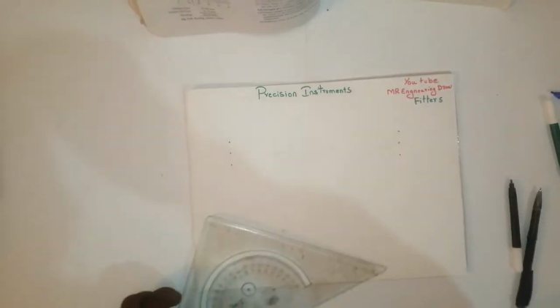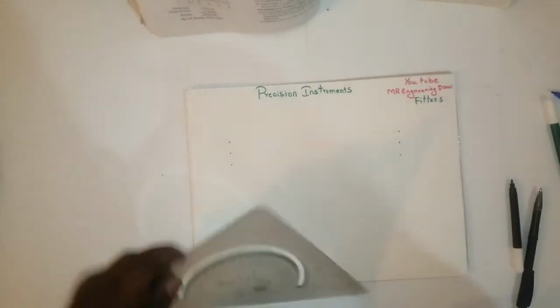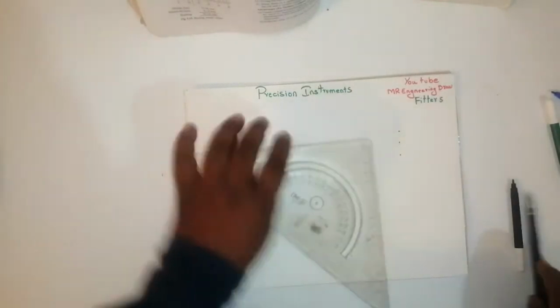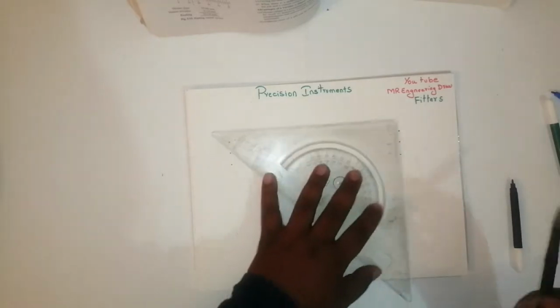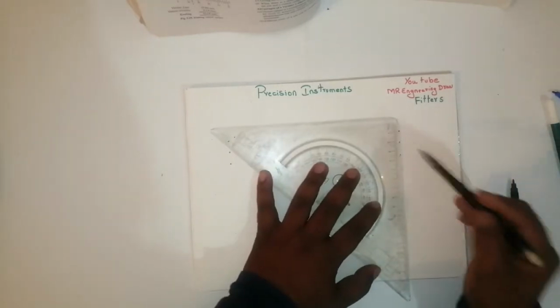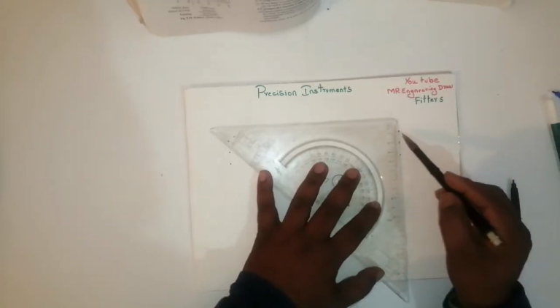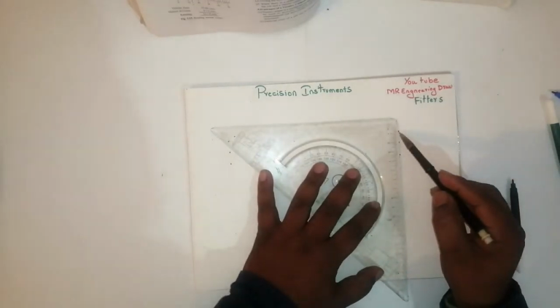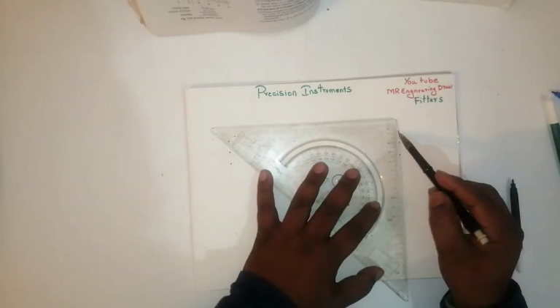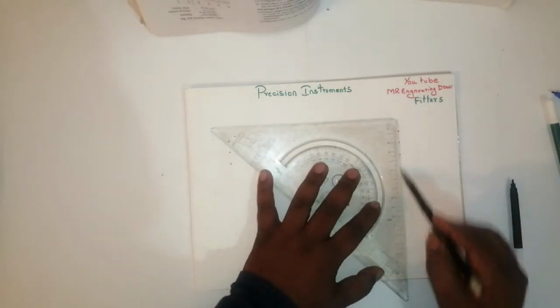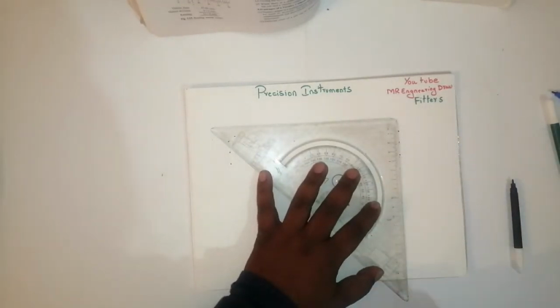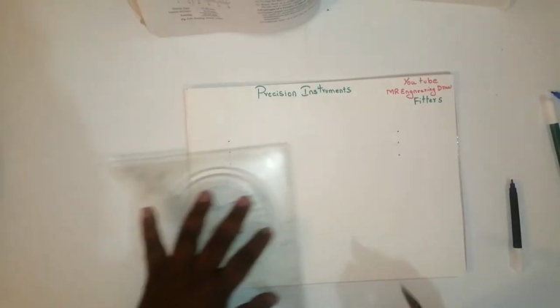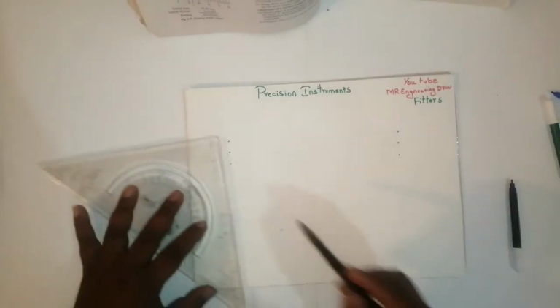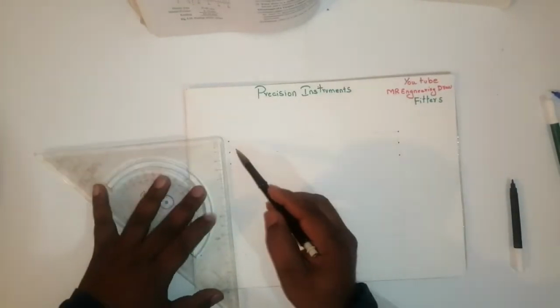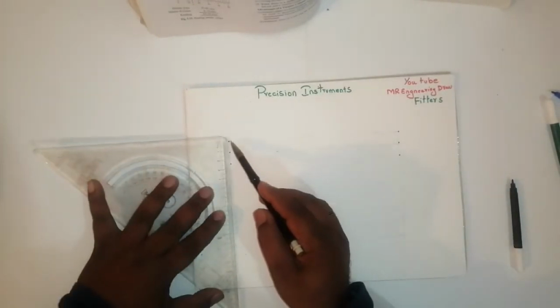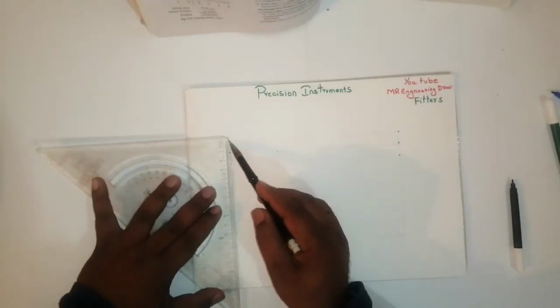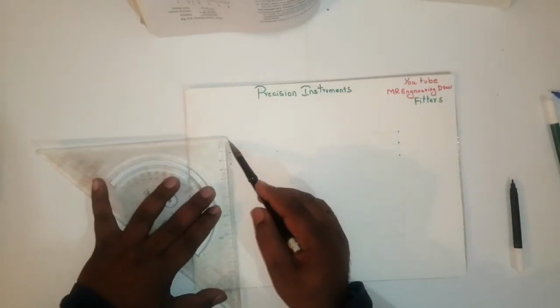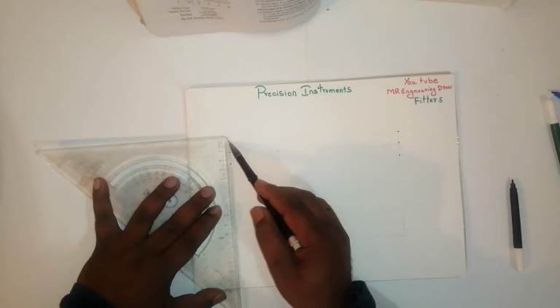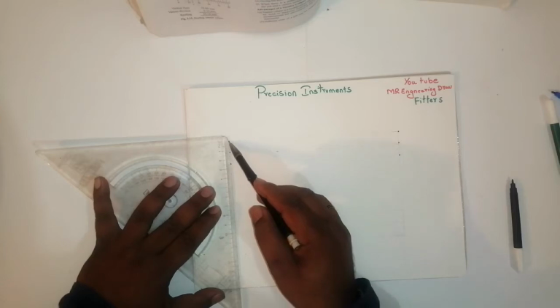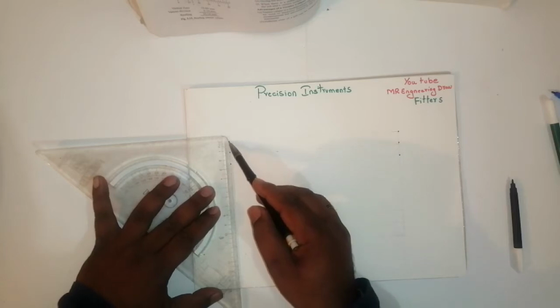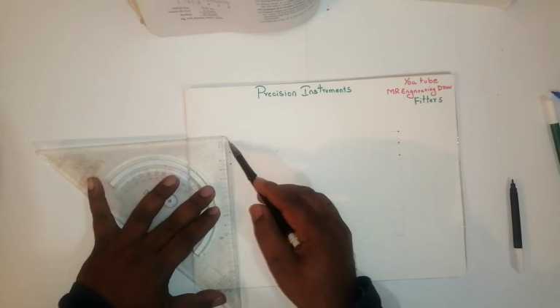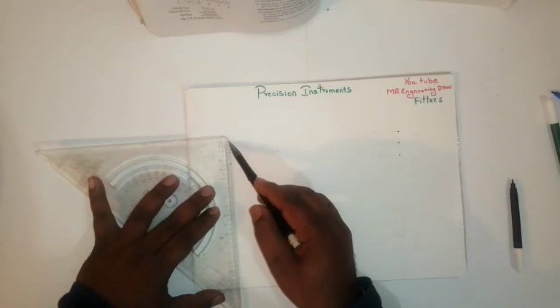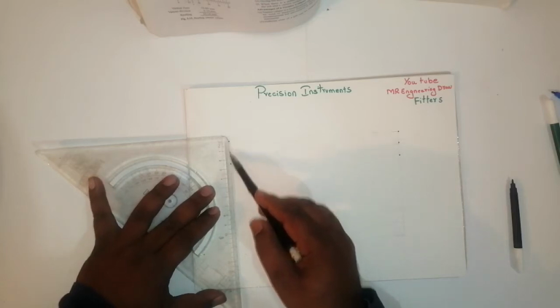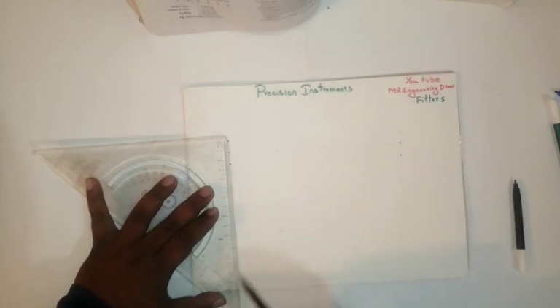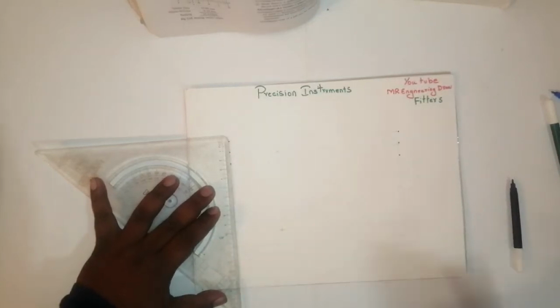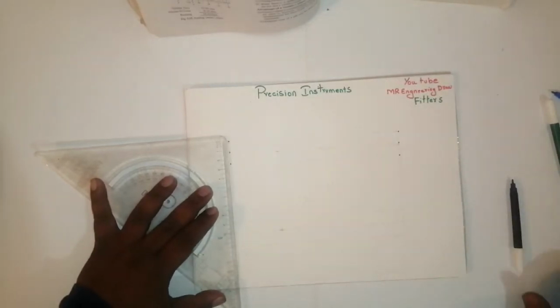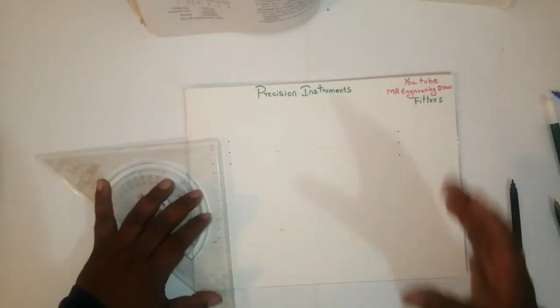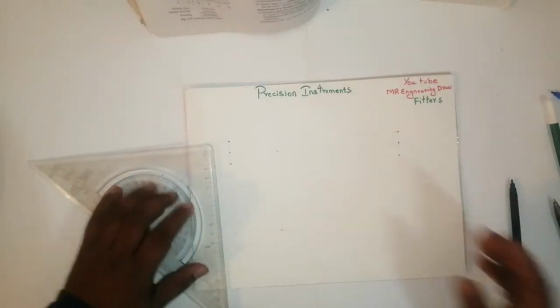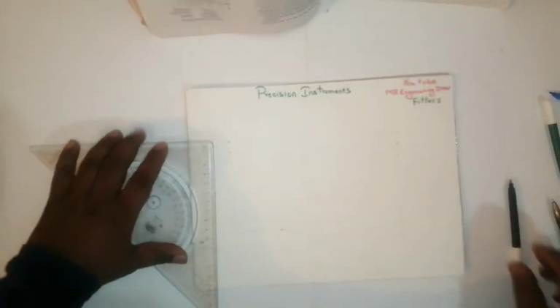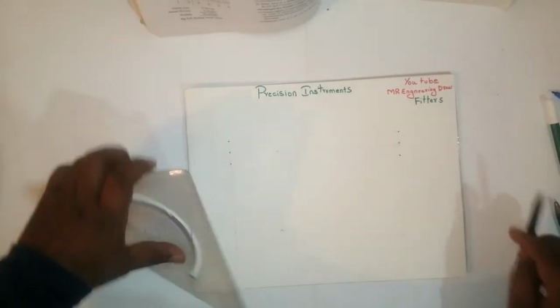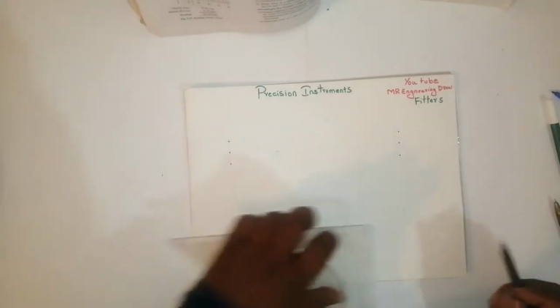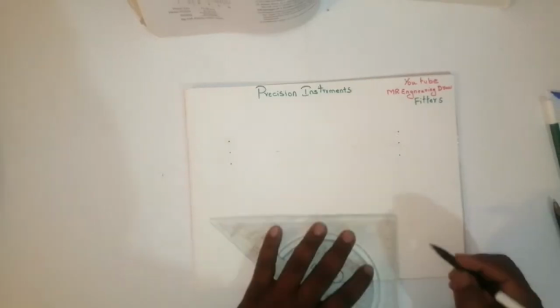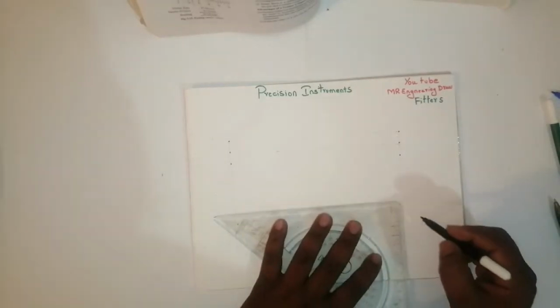Same thing — draw this line like this, one more line like this. Then the vernier caliper and dial caliper will become the same.